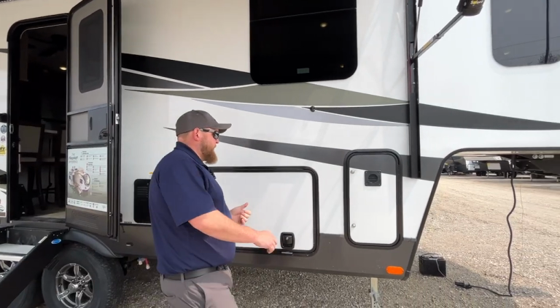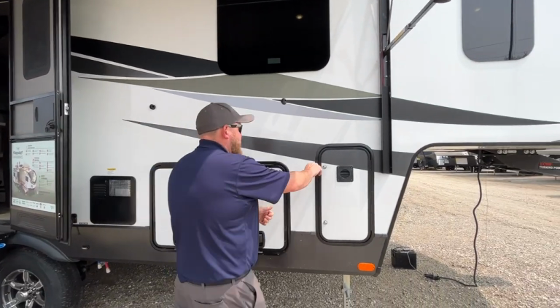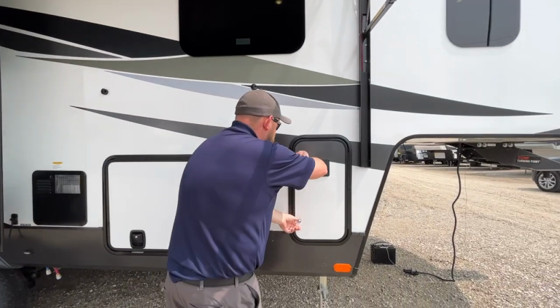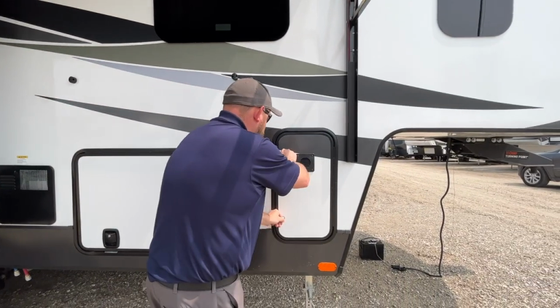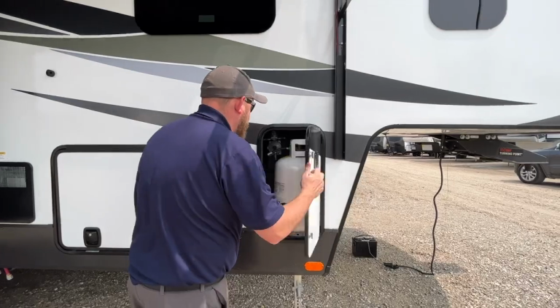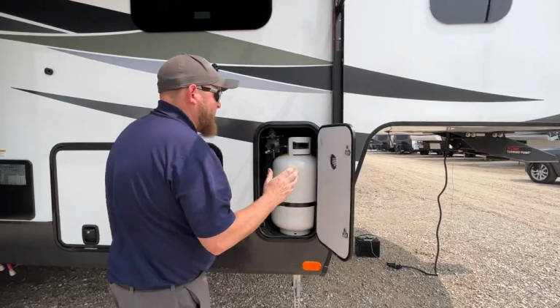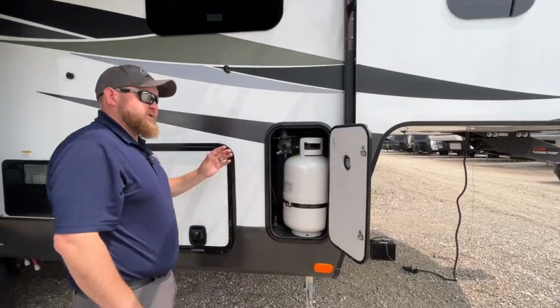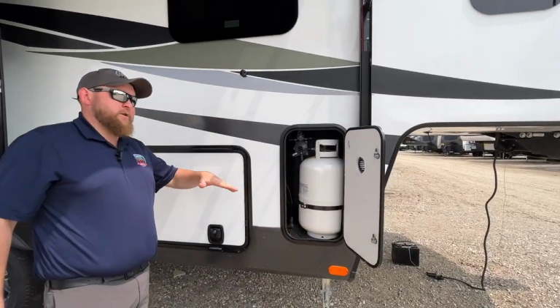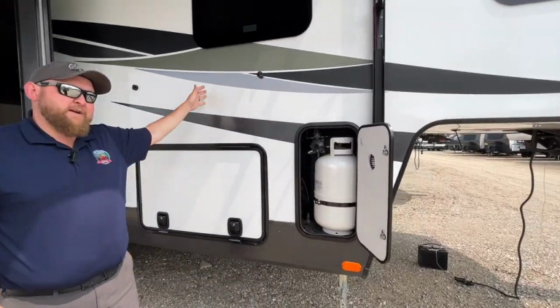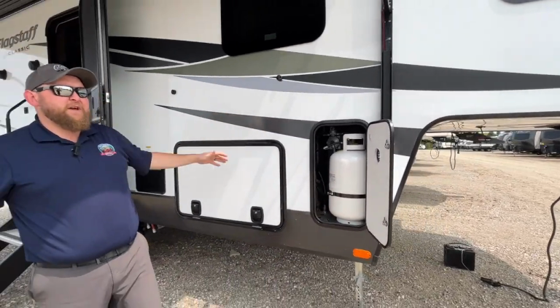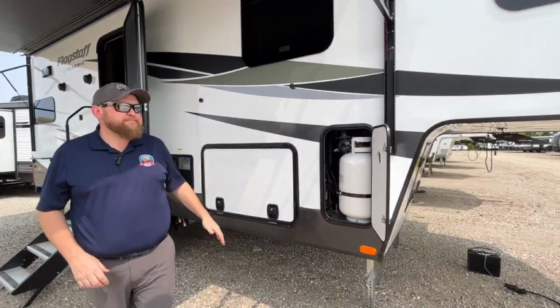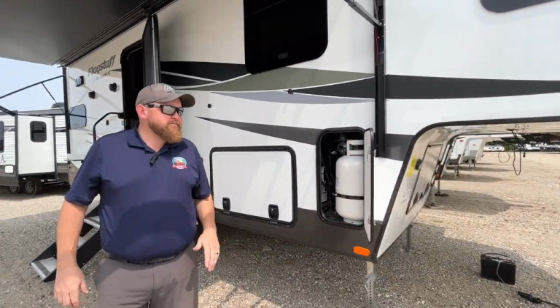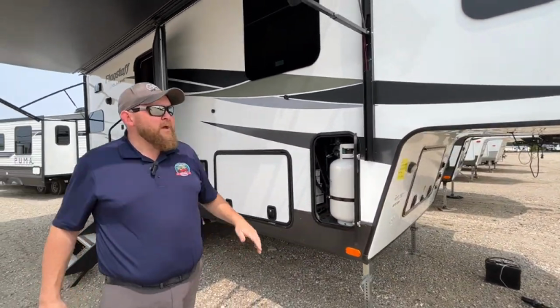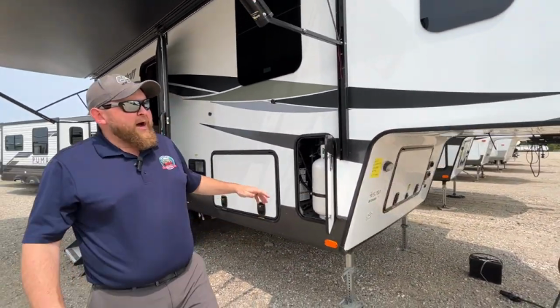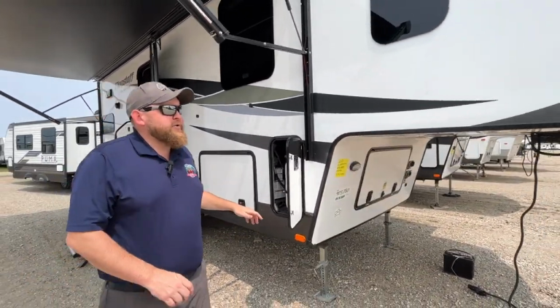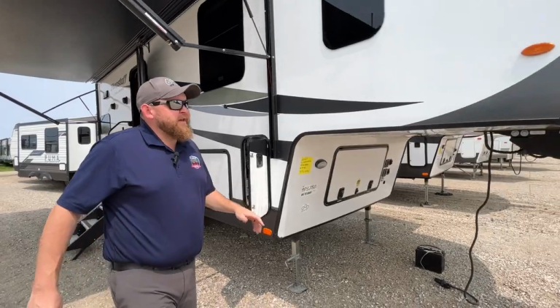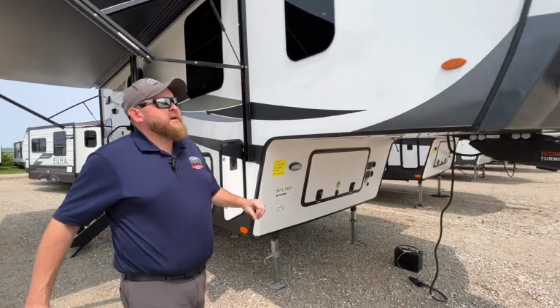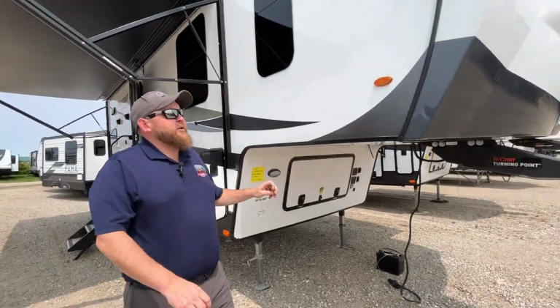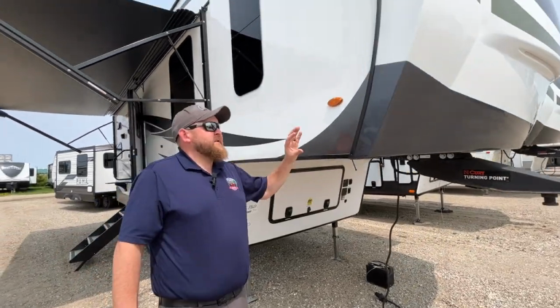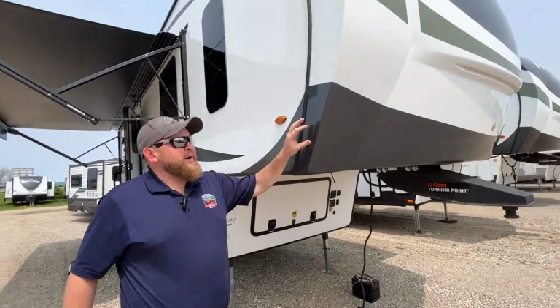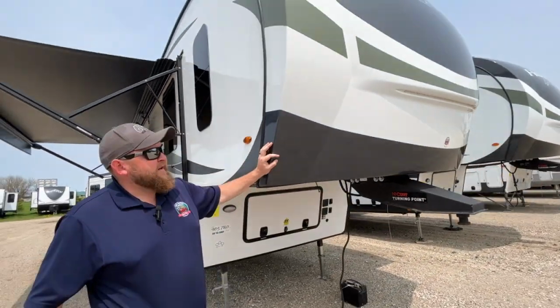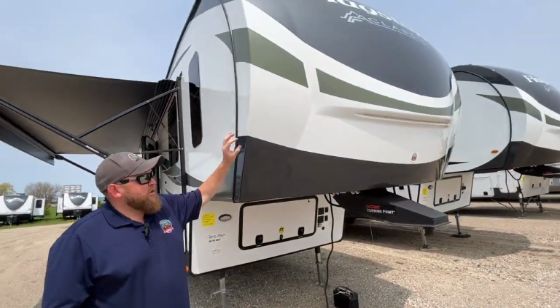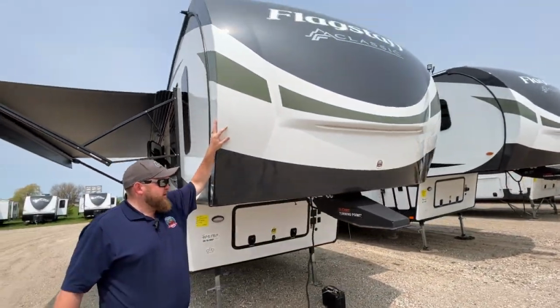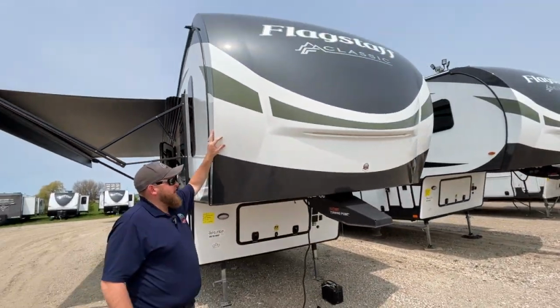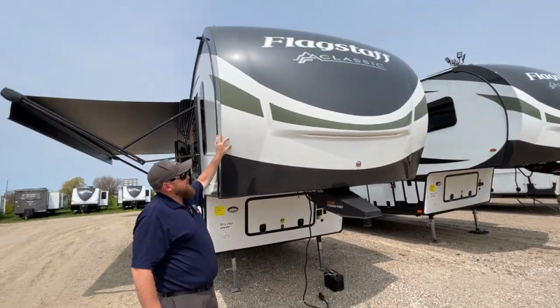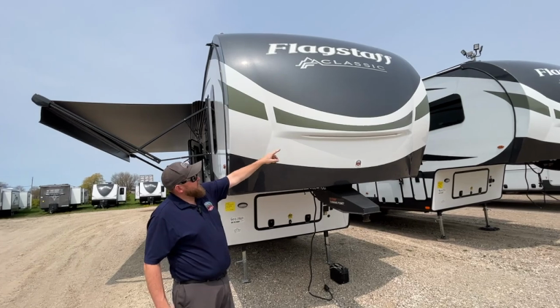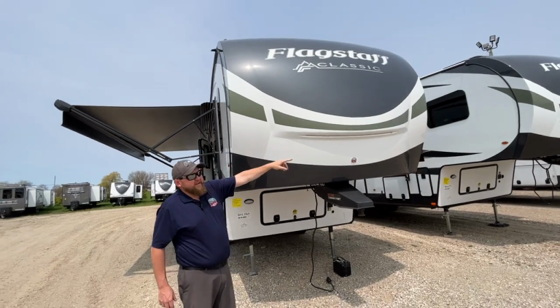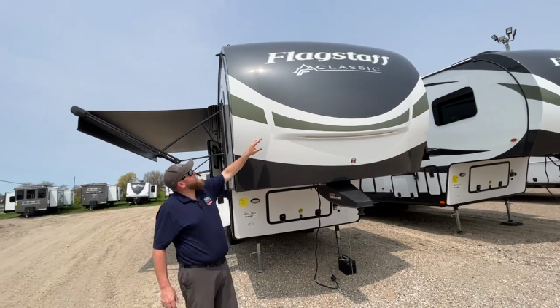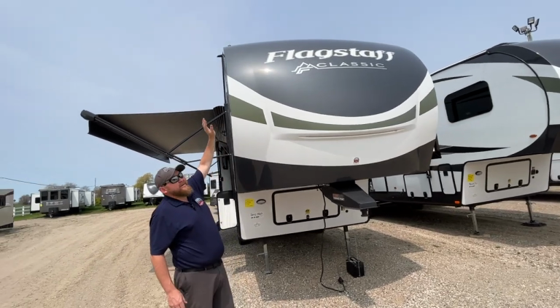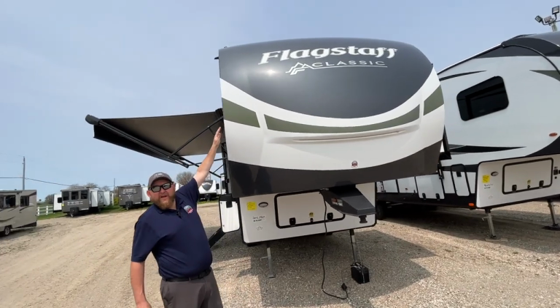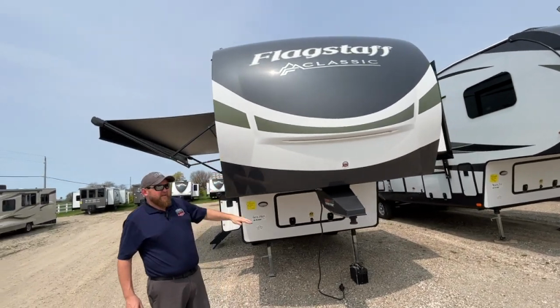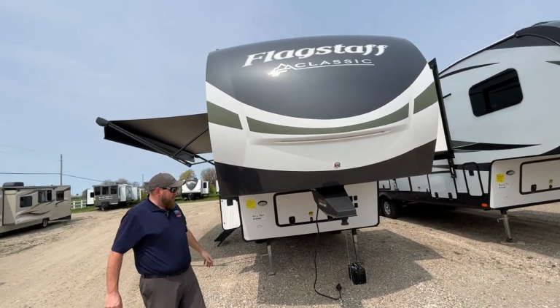Two 30-pound propane tanks on these — one on each side. You do get the fiberglass front cap, and that's a clear-coated one. It does have built-in LED lights and LED marker lights up at the top as well.